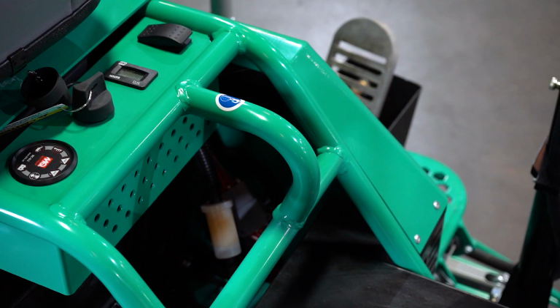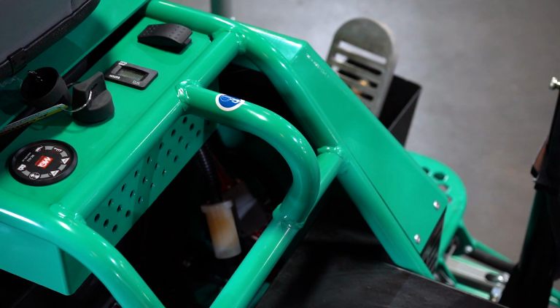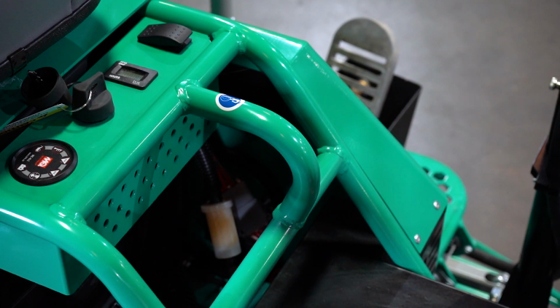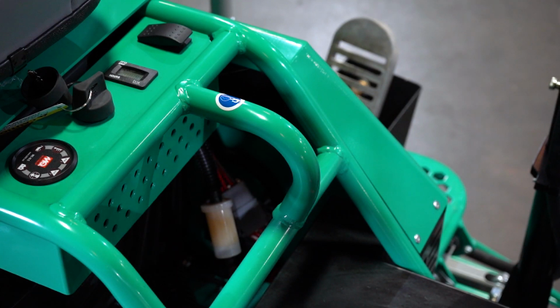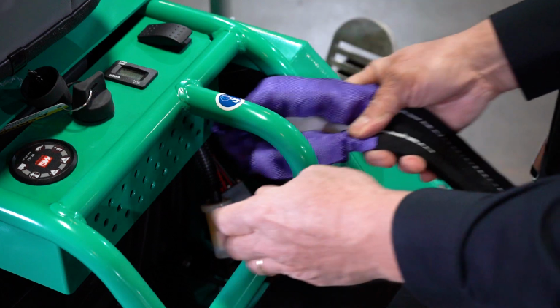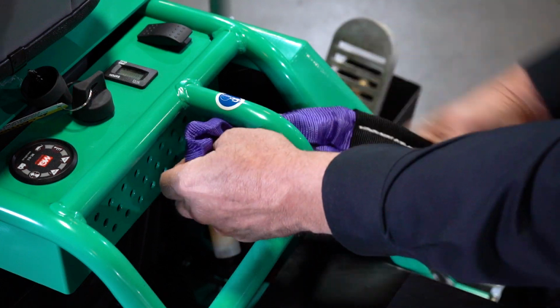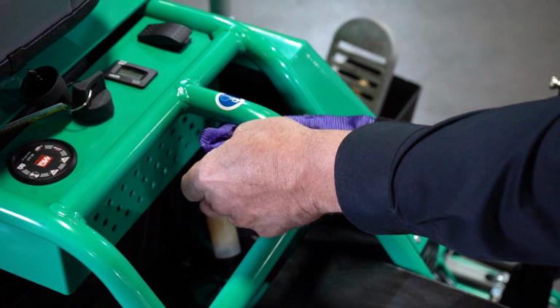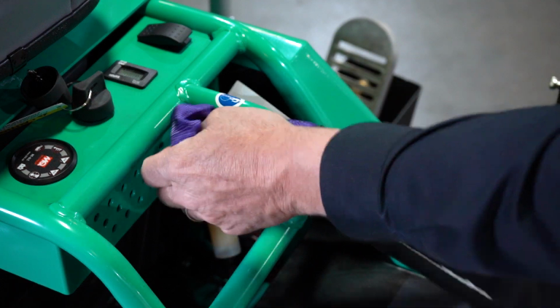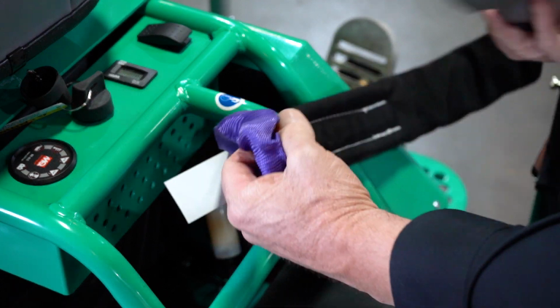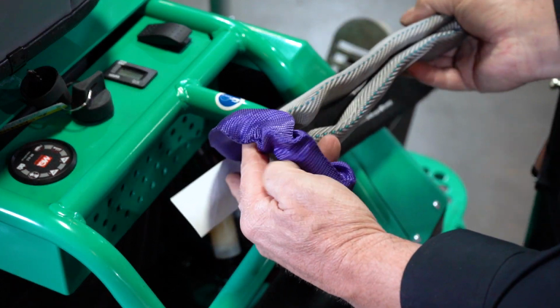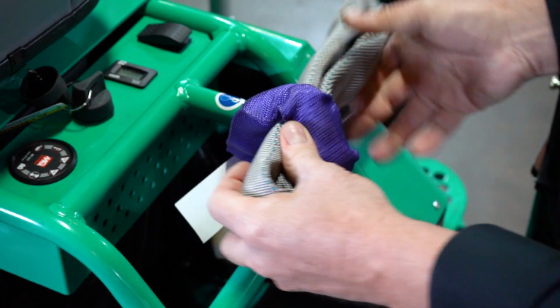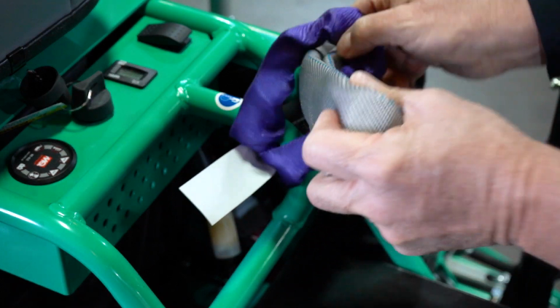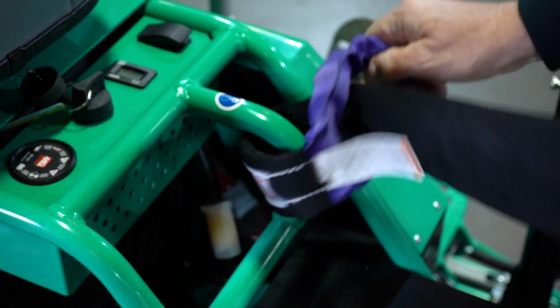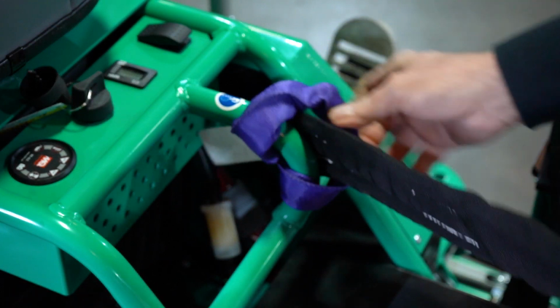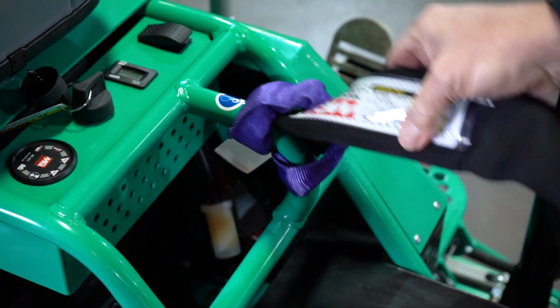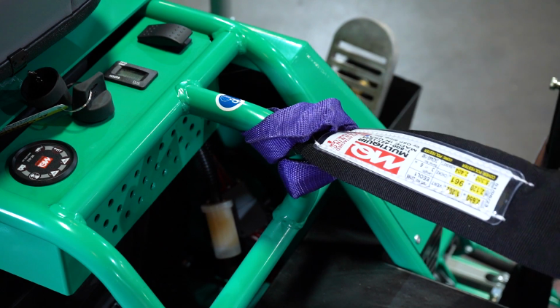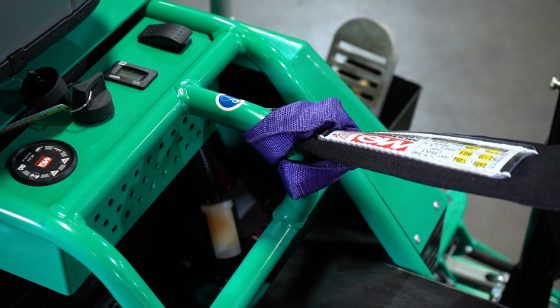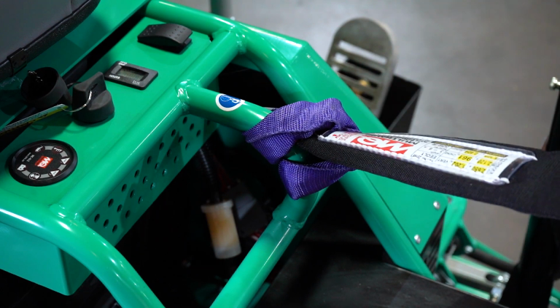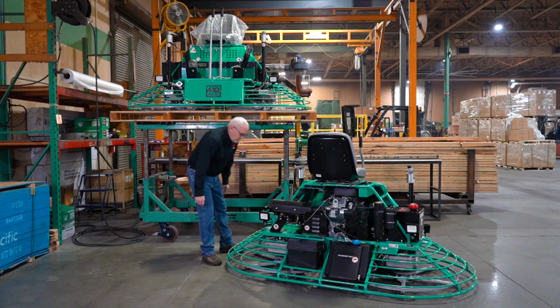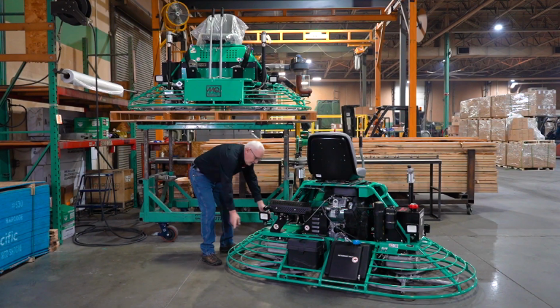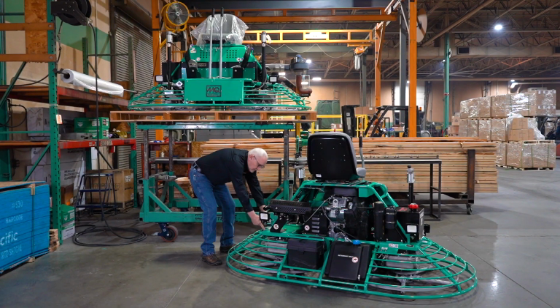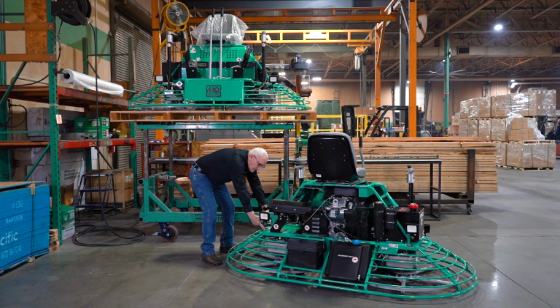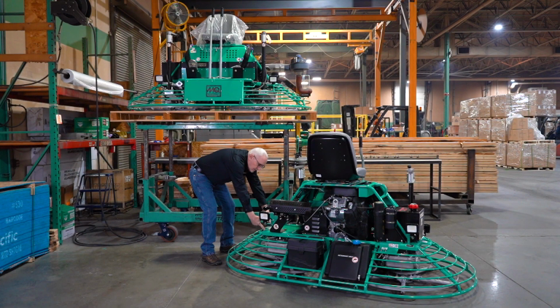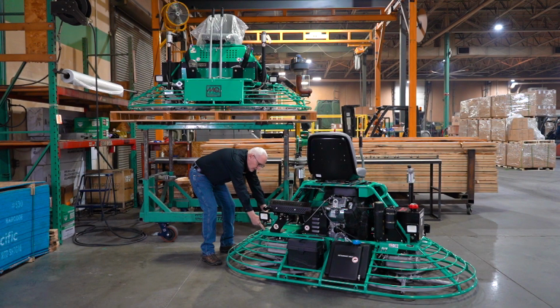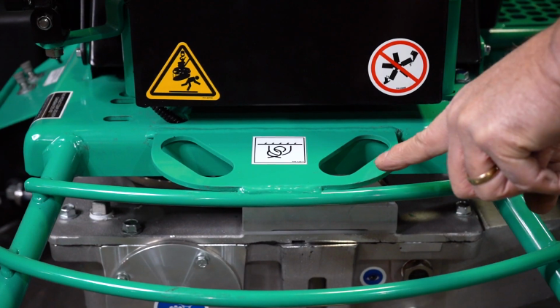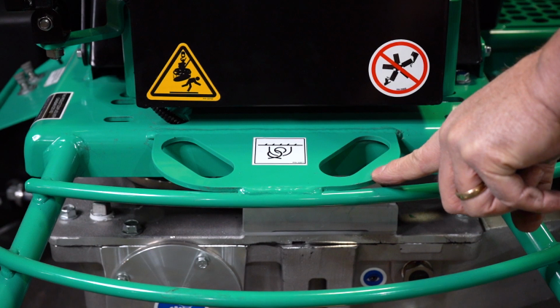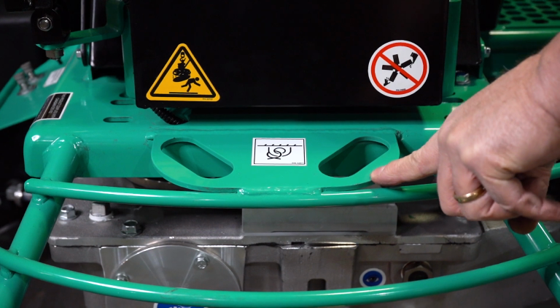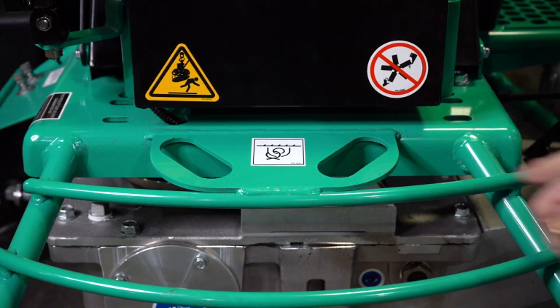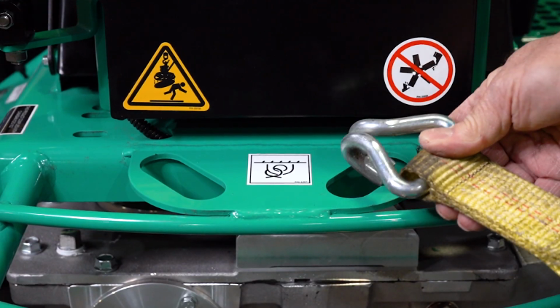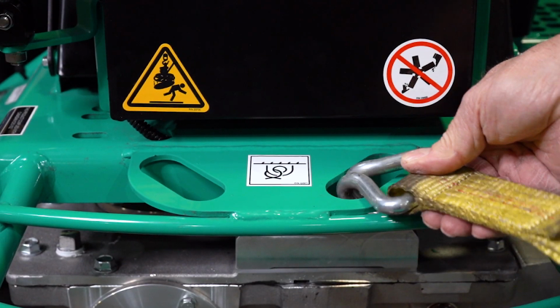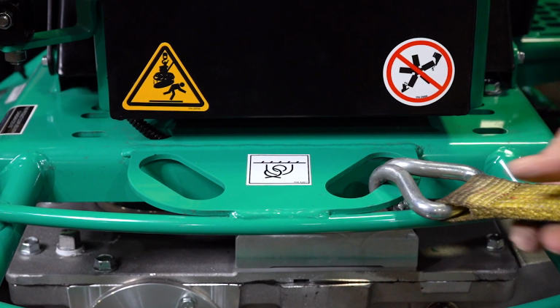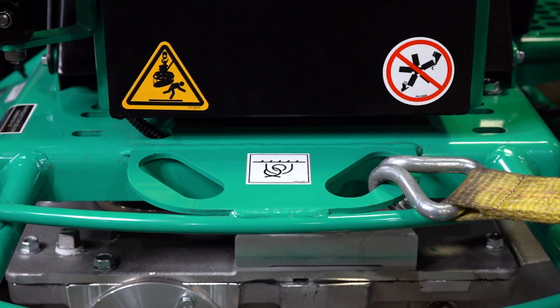If you need to move the HHN or gain access to the underside, you can do so by inserting lifting straps conveniently placed on each side of the operator's seat. You can also secure the unit for transportation by utilizing the tie-down points just above the blades located on the frame.